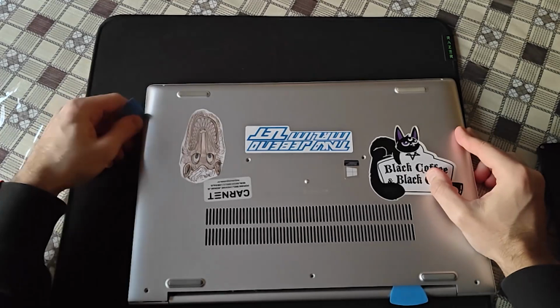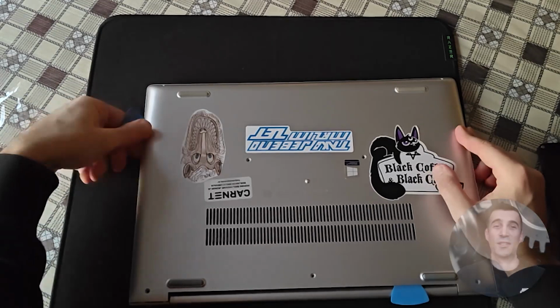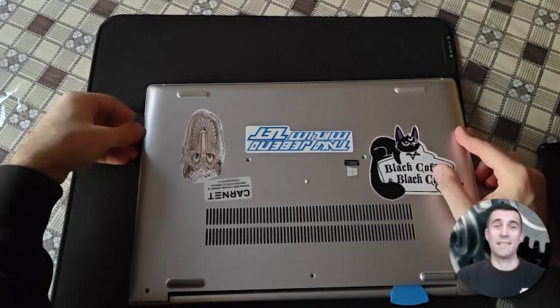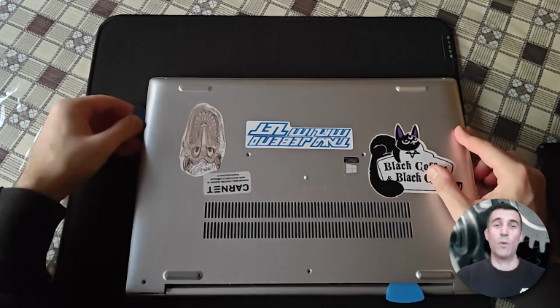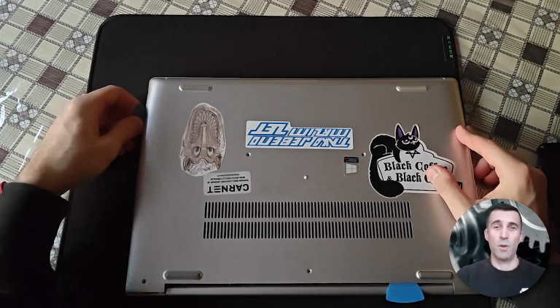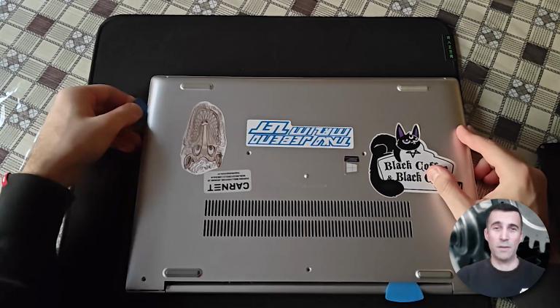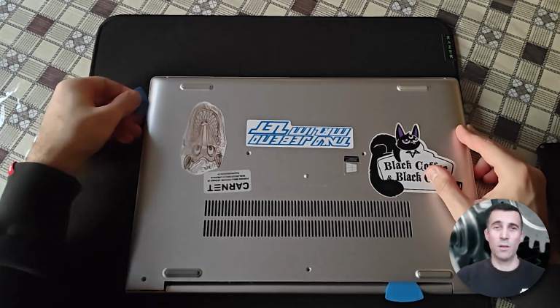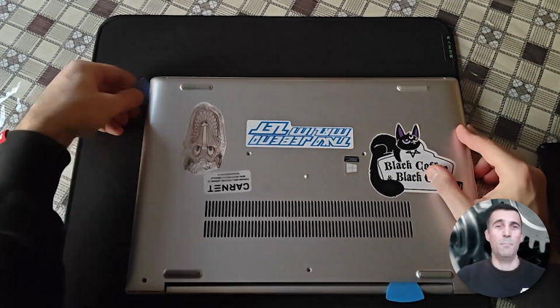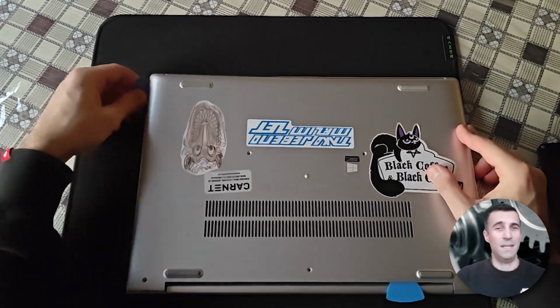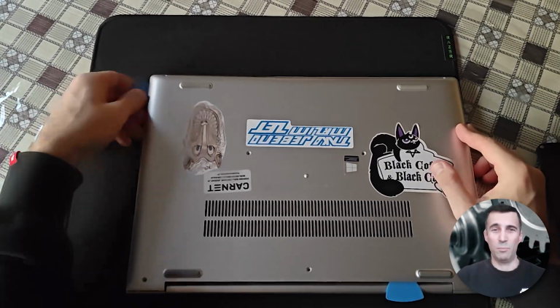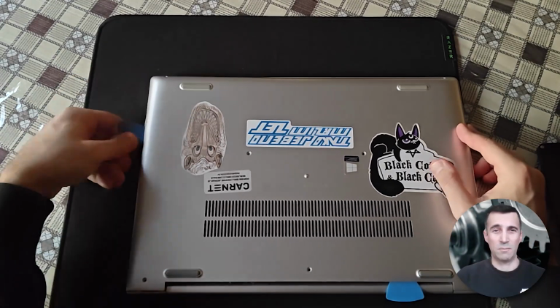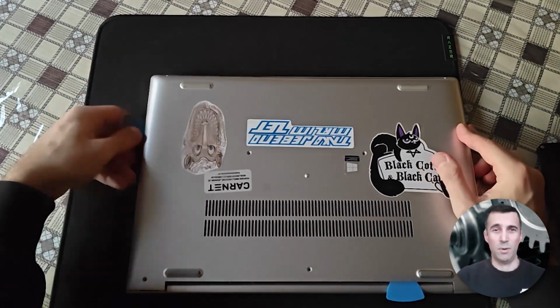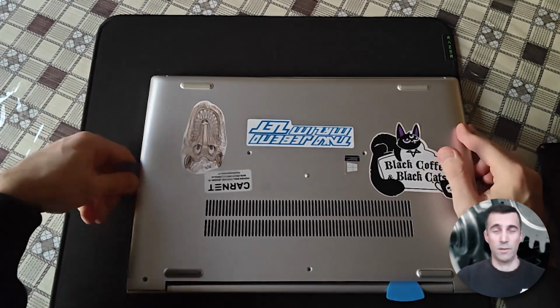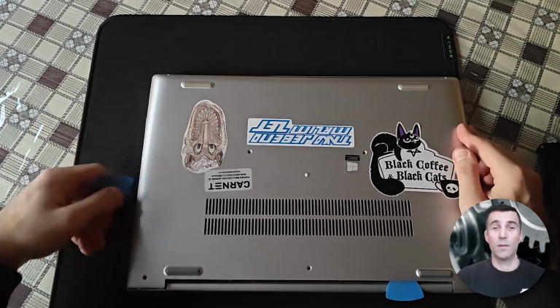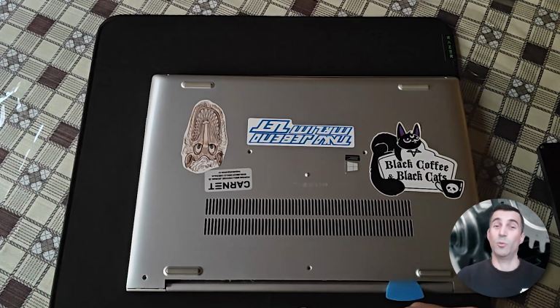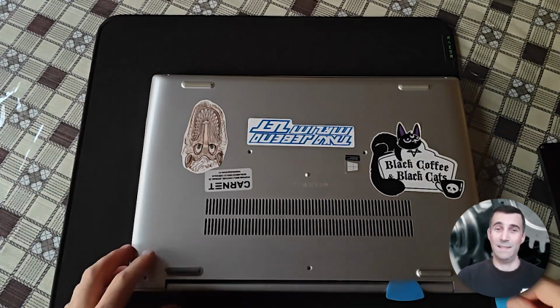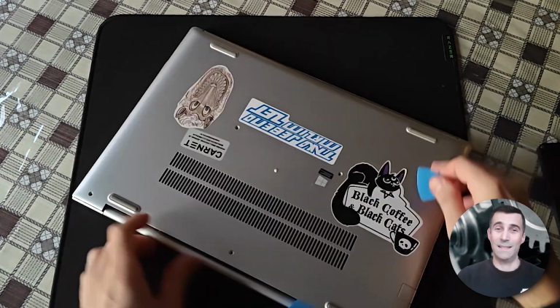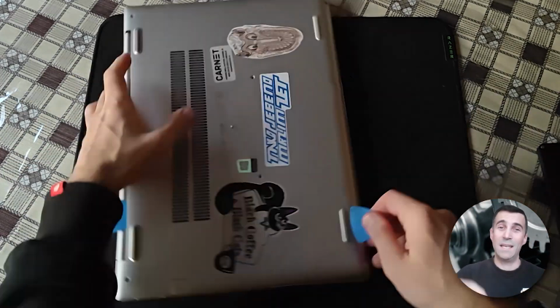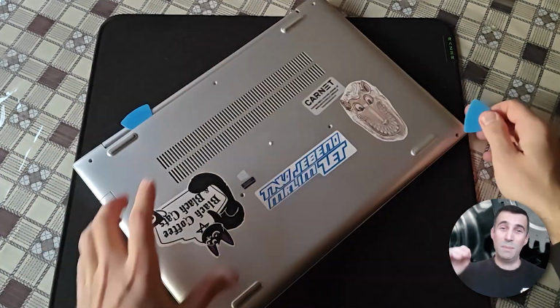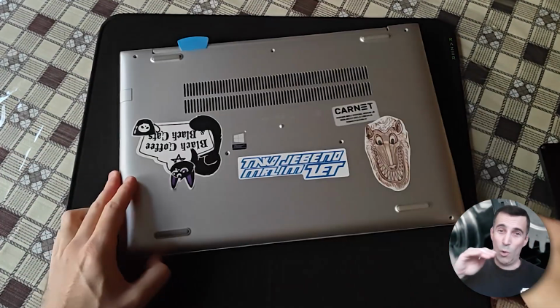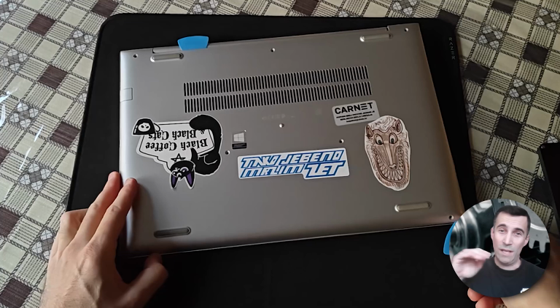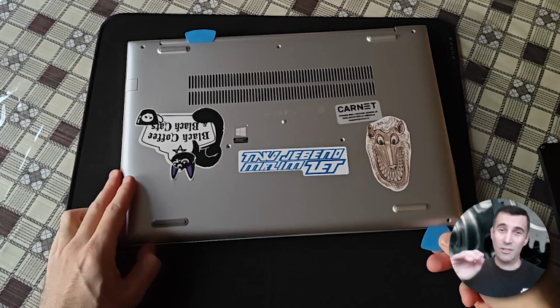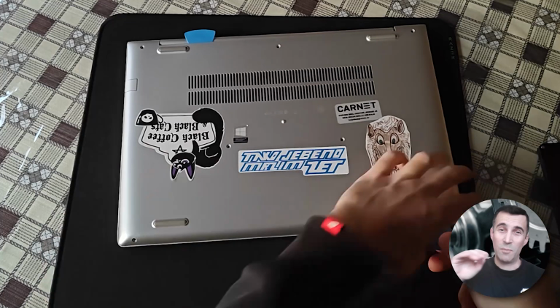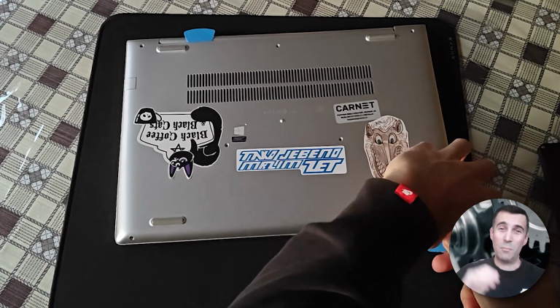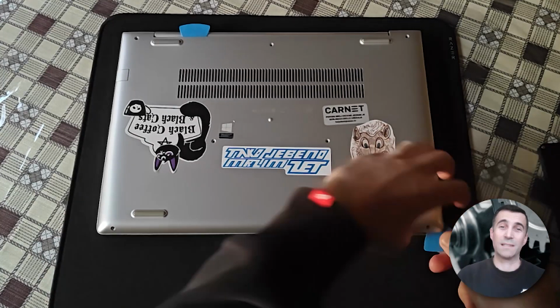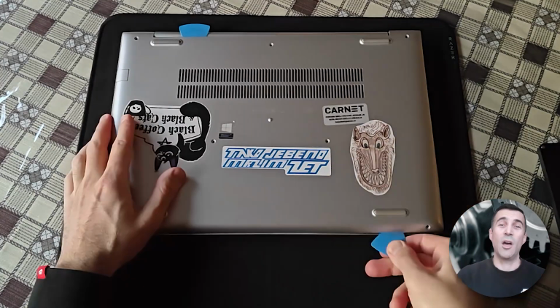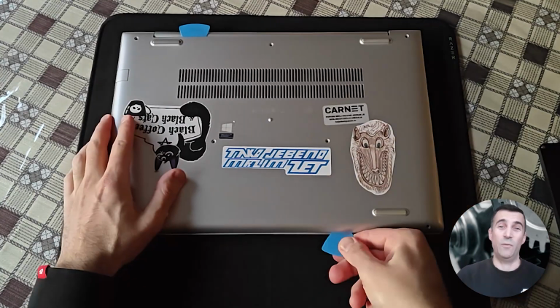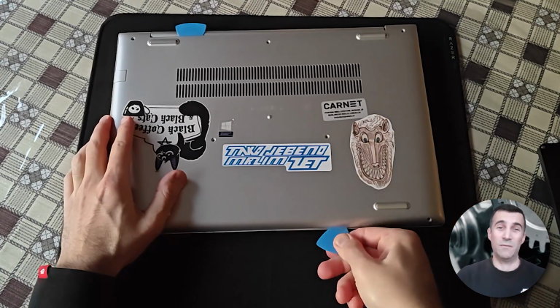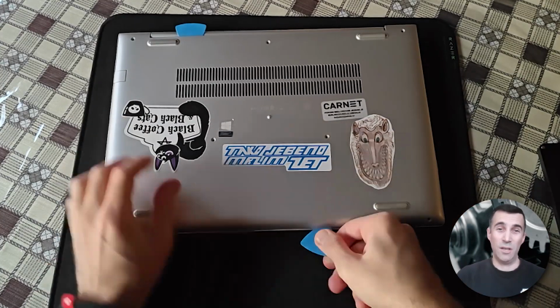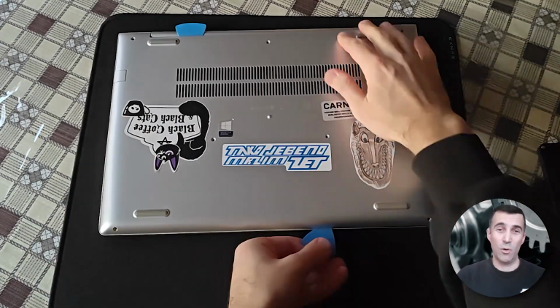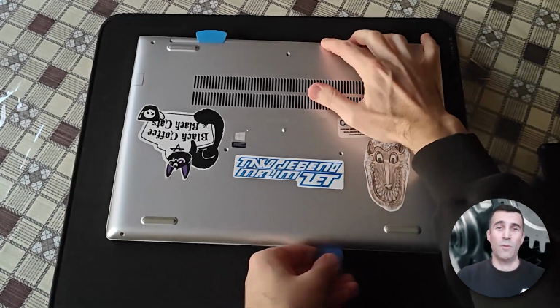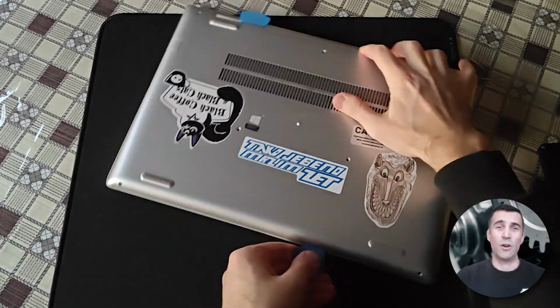Just as a quick reminder, many replacement parts will be listed below in the description box of this video regarding this laptop.